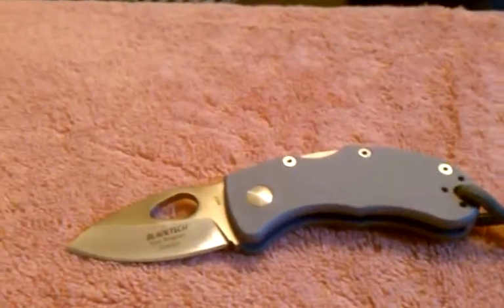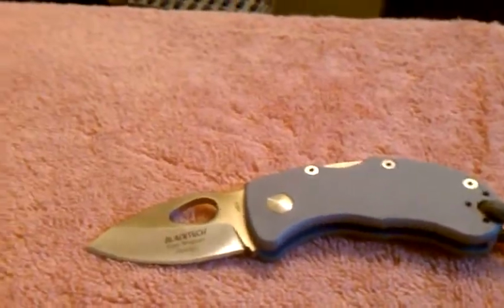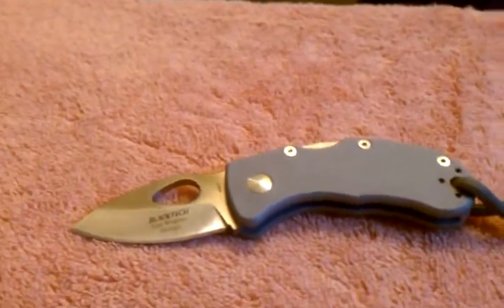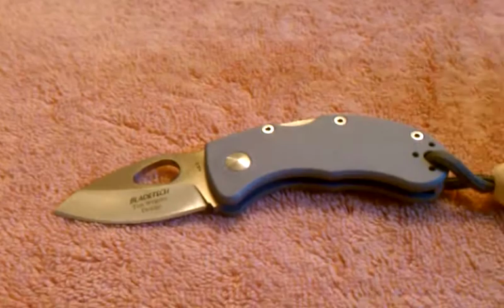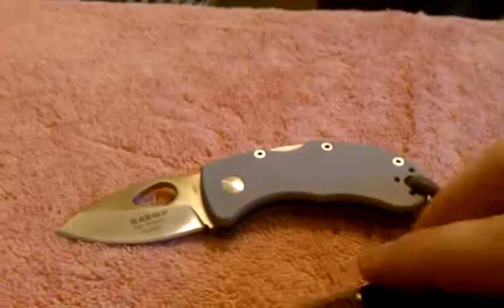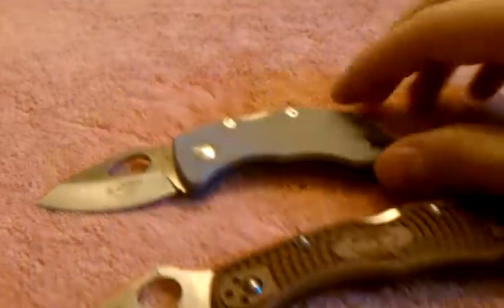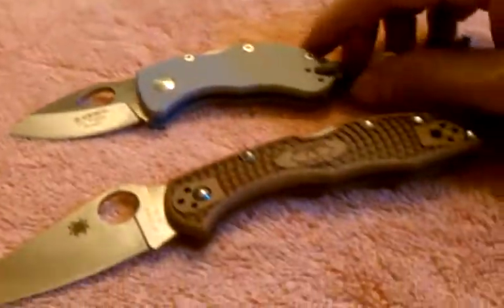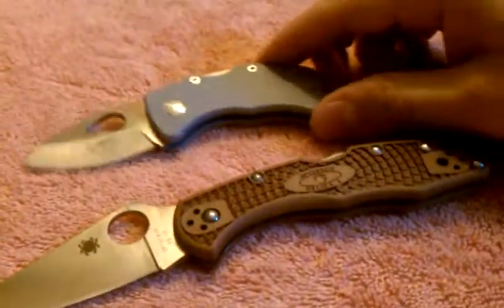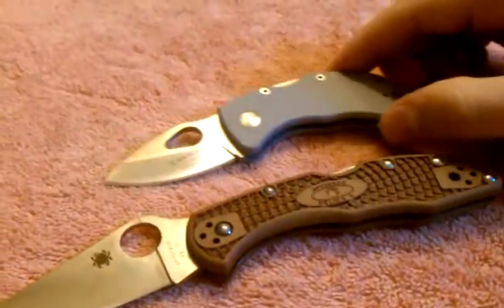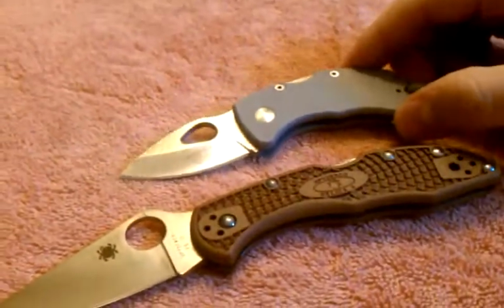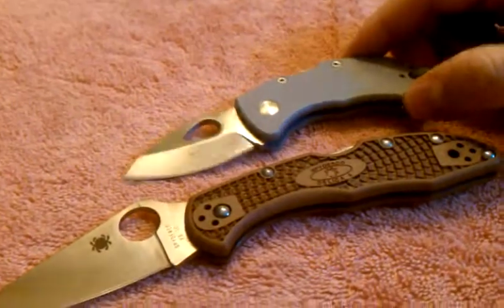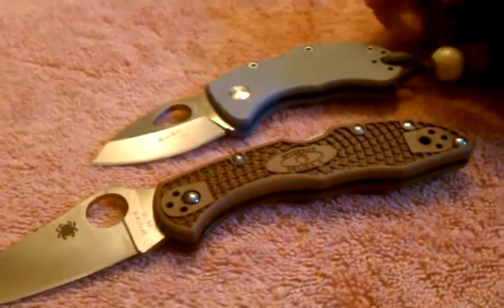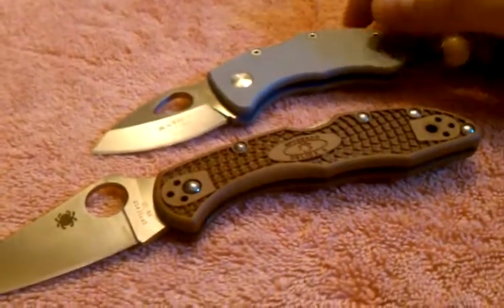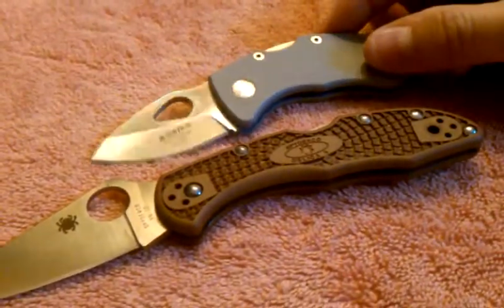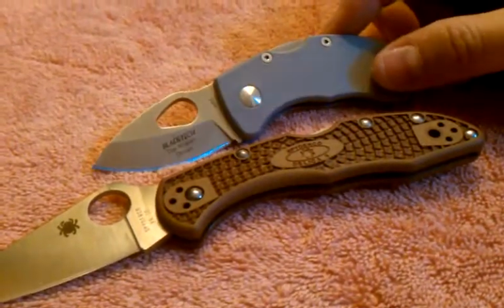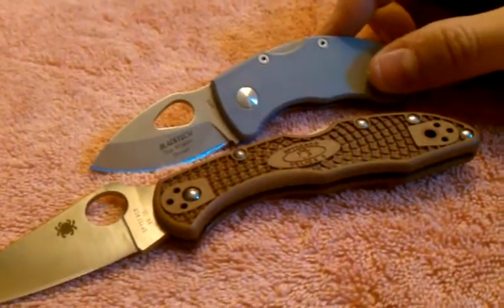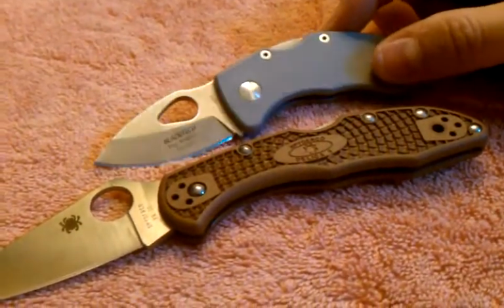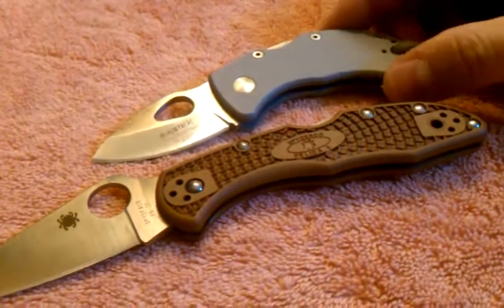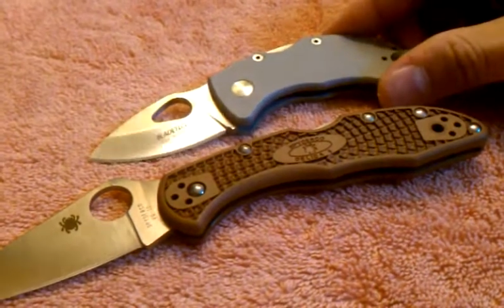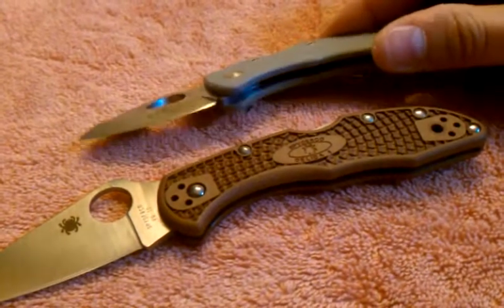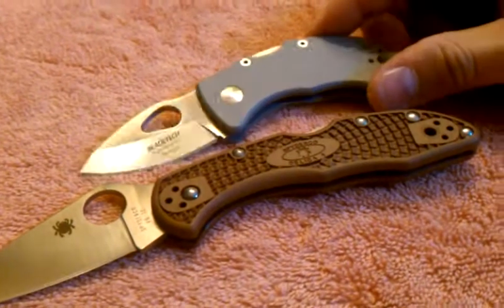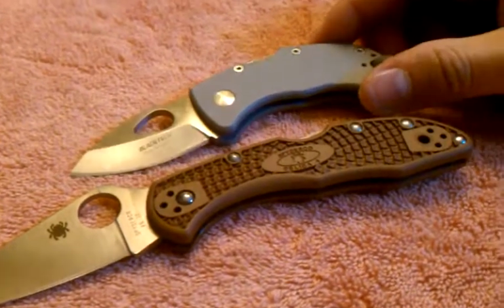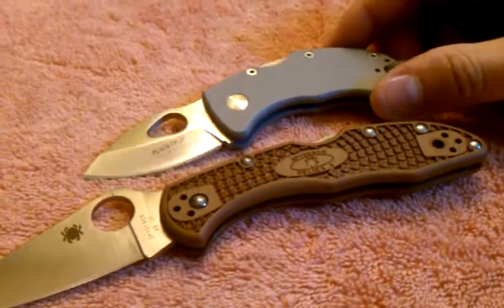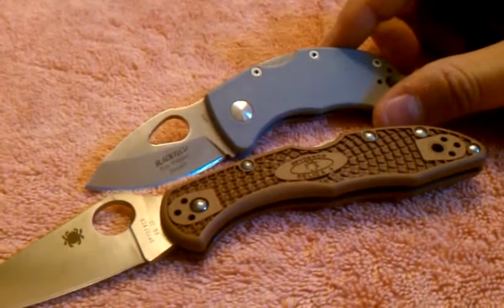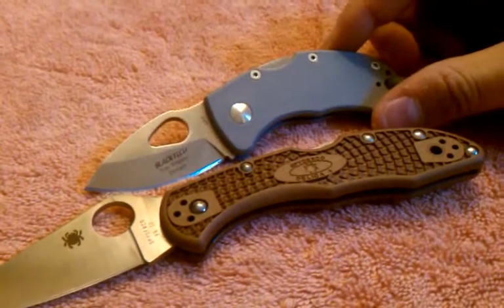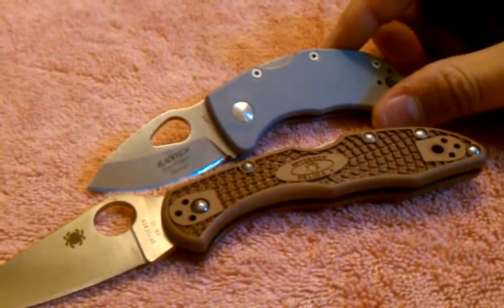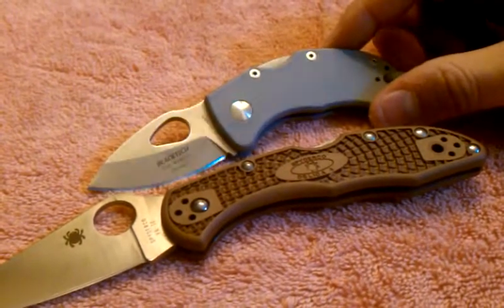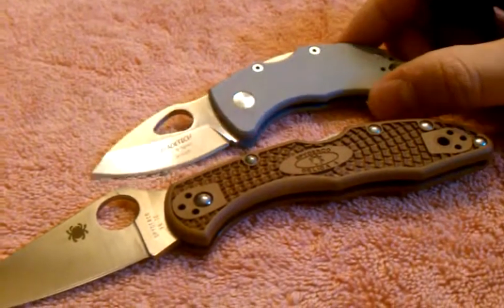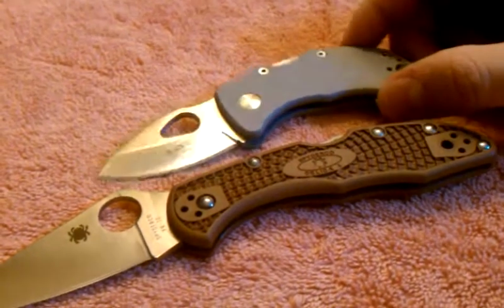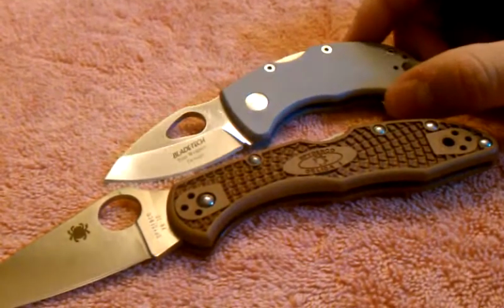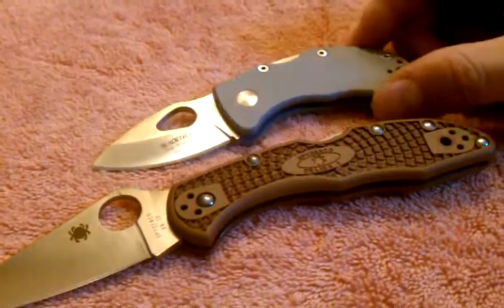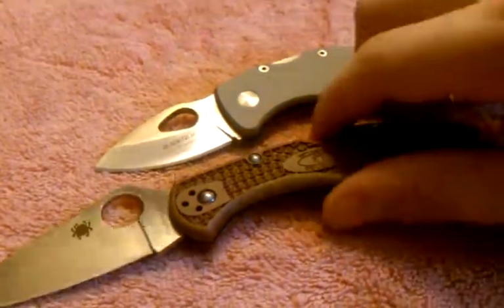And a little size comparison going next to the Delica 4. Sorry I'm rushing through this, but I've done this video about four times and it hasn't worked yet, so hopefully this one will work.